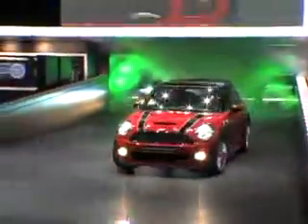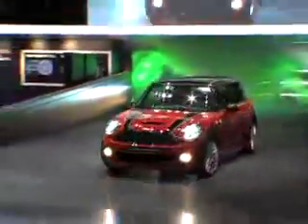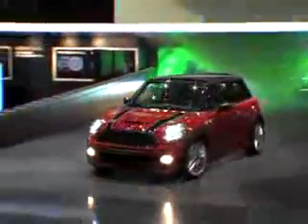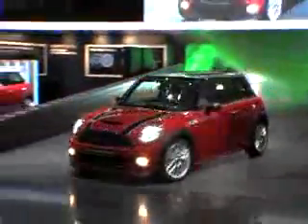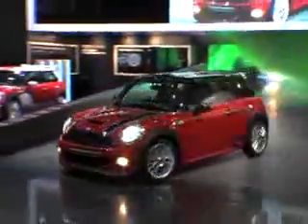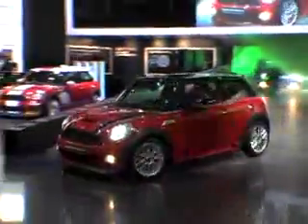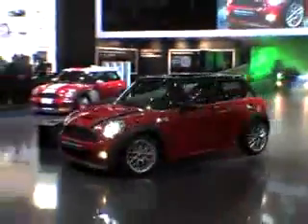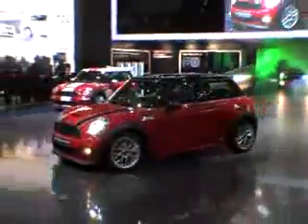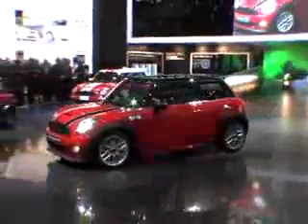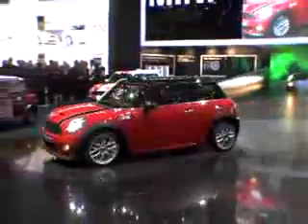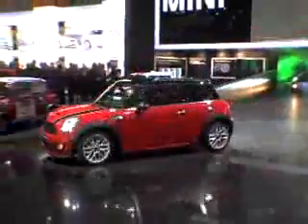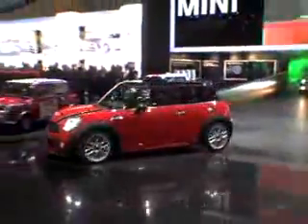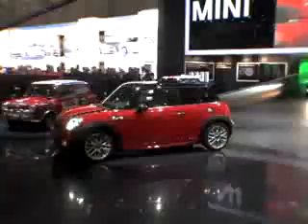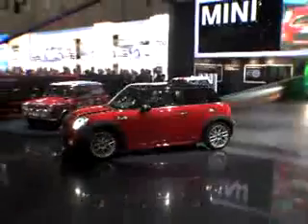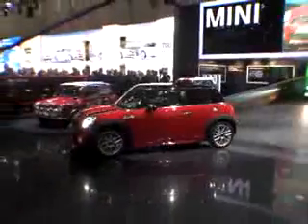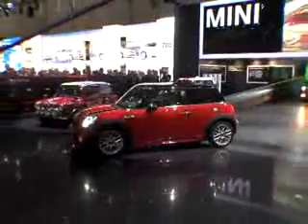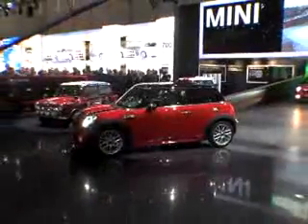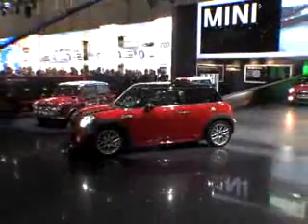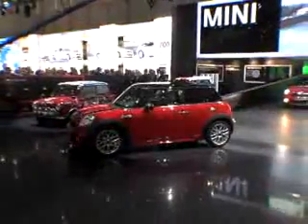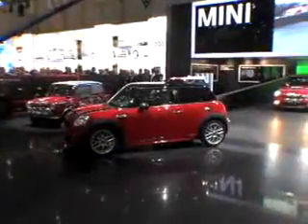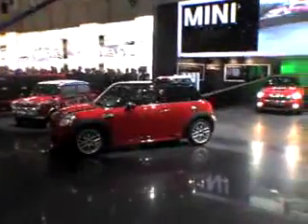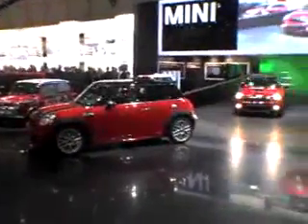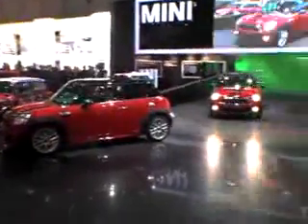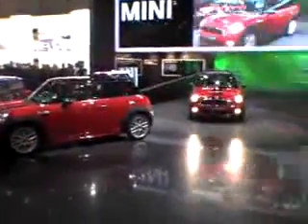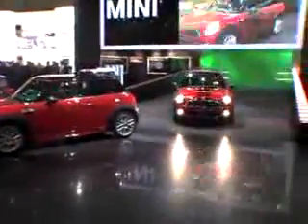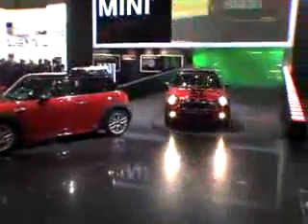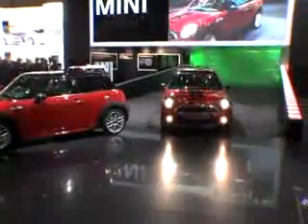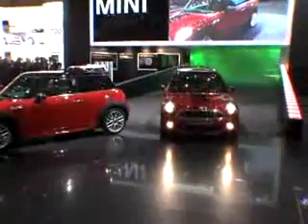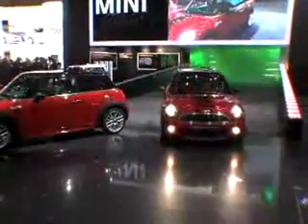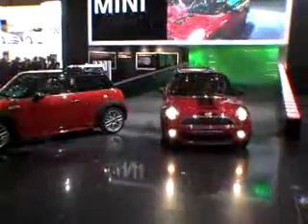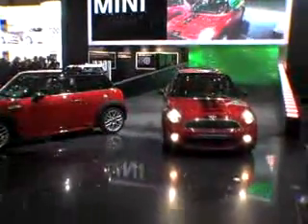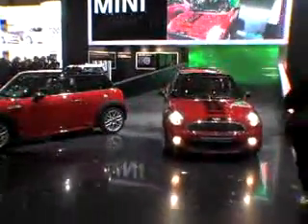The John Cooper Works version of the Mini is back, just in time for the Geneva Auto Show. As the top-of-the-line Mini takes the stage, a few things are obvious right away.